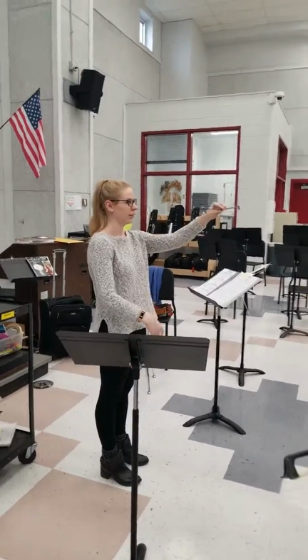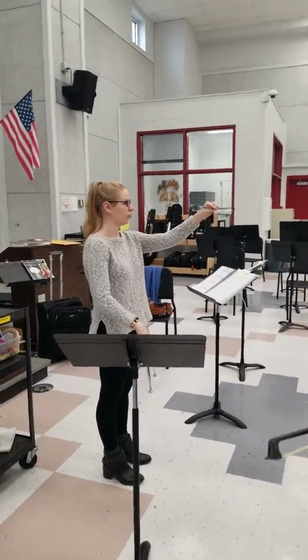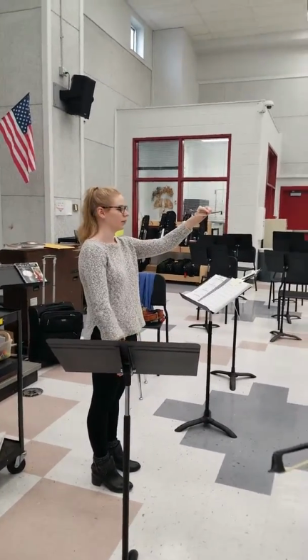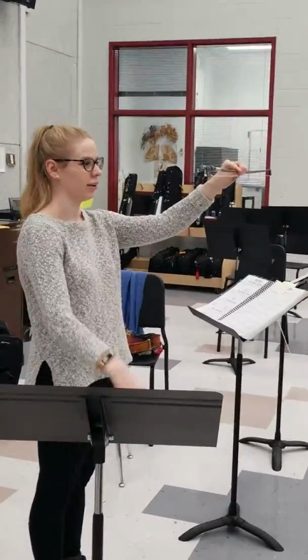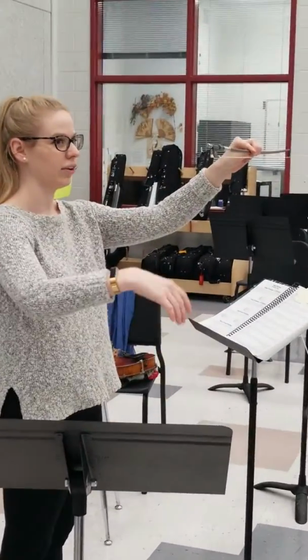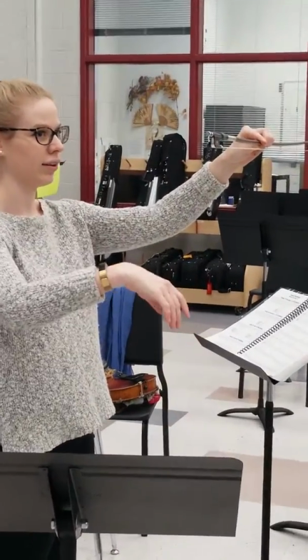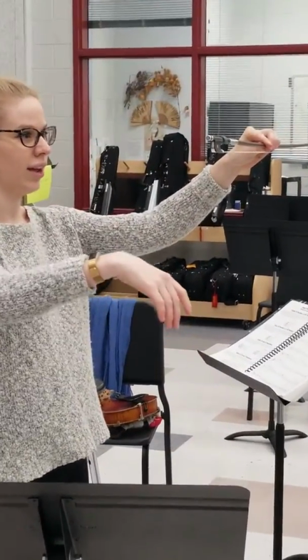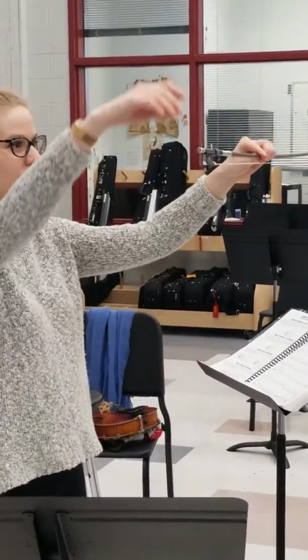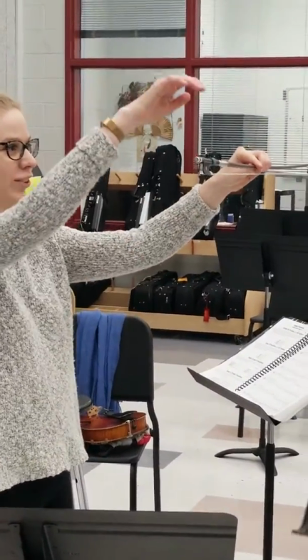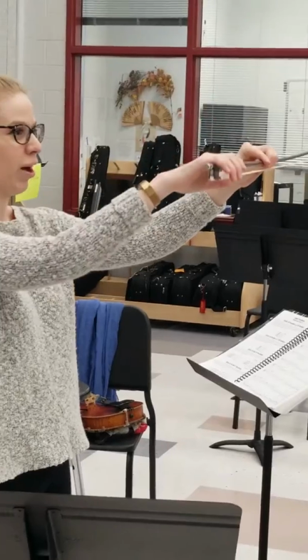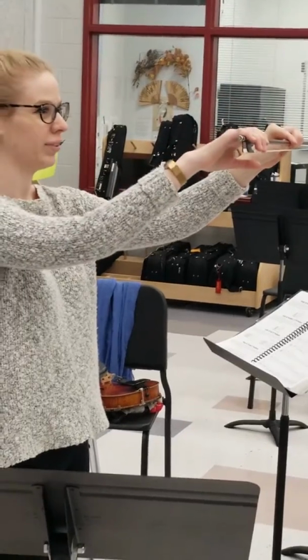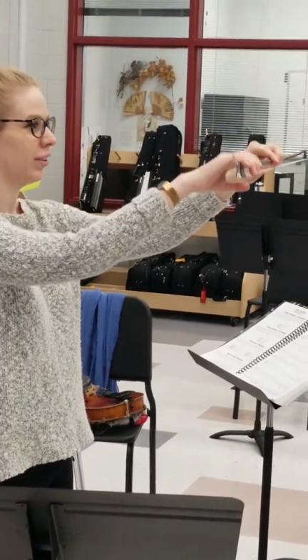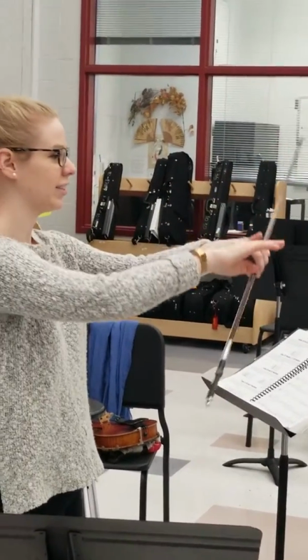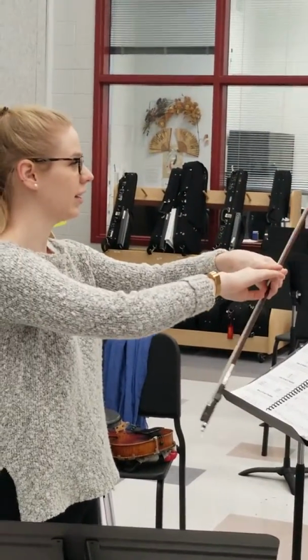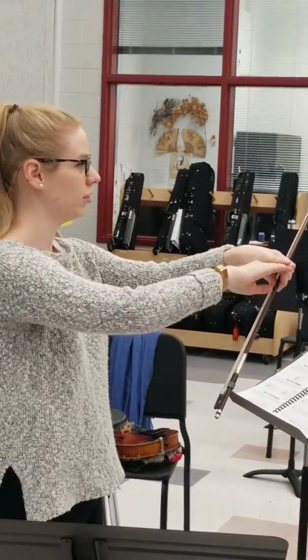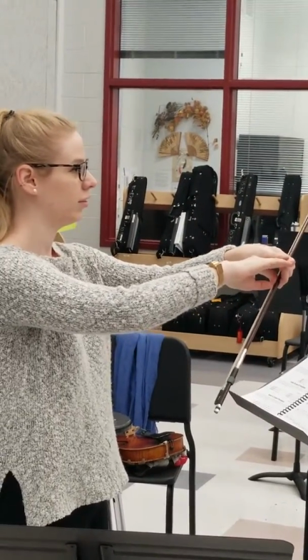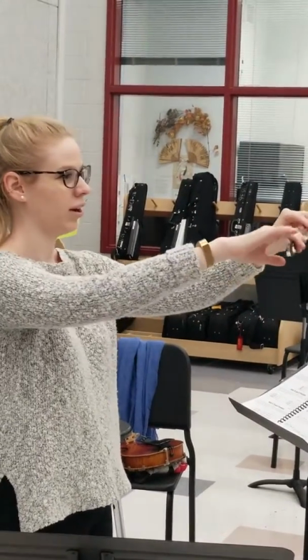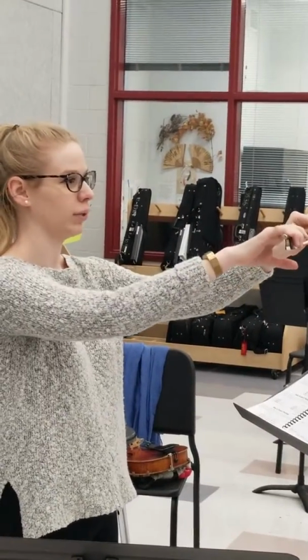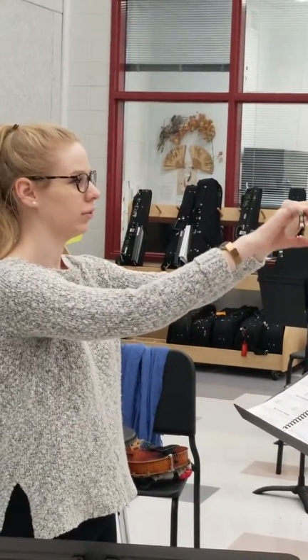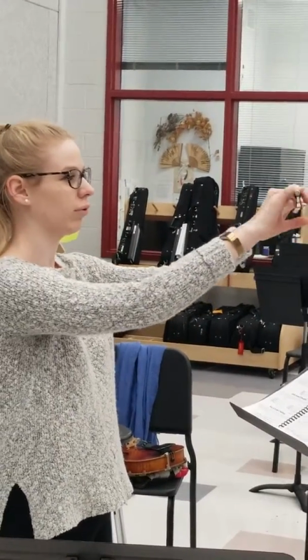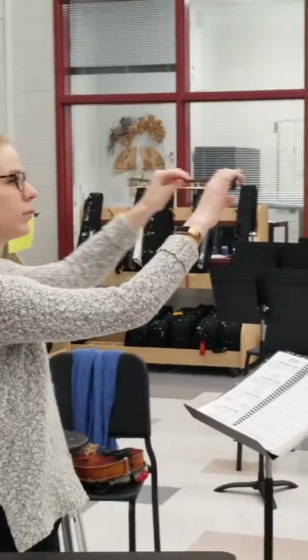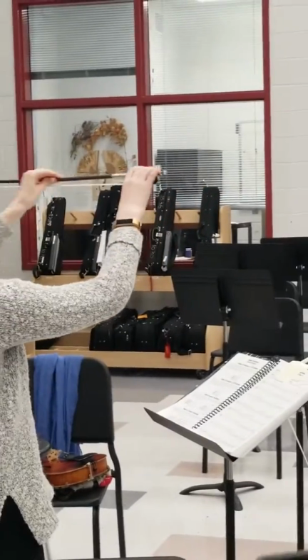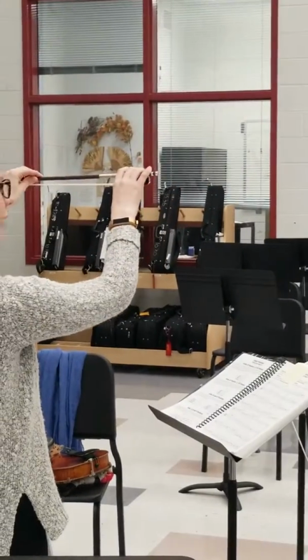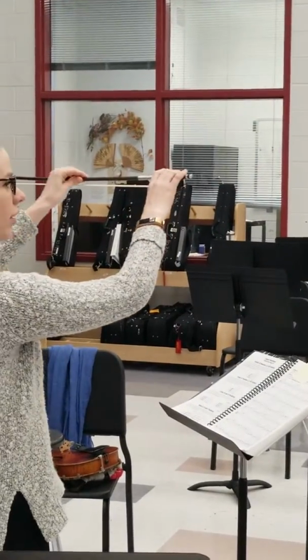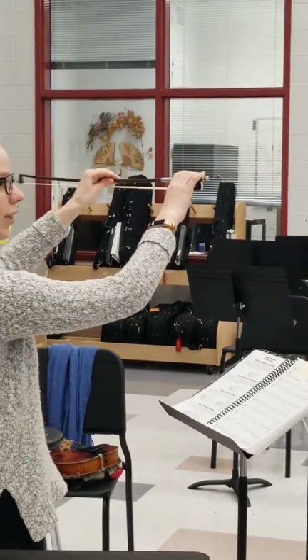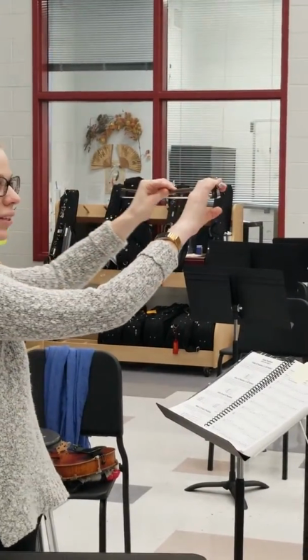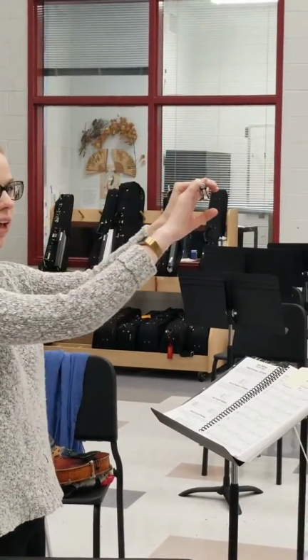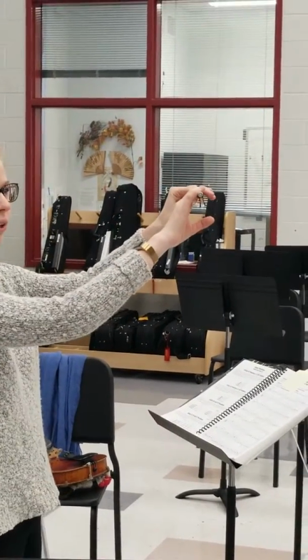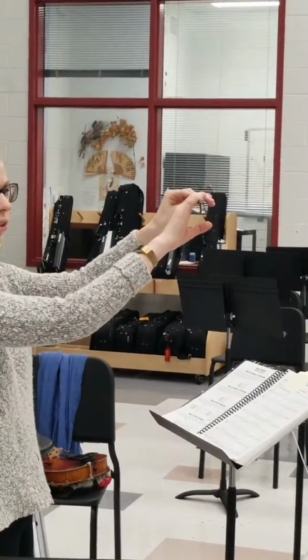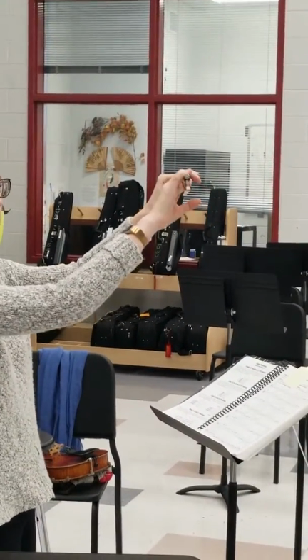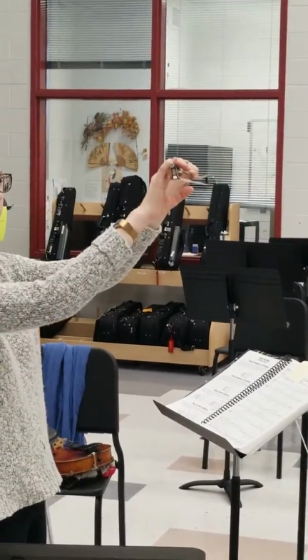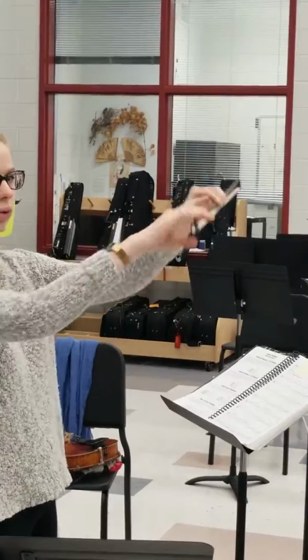Hold it up a little higher and take your hand — I just want you to plop that second knuckle onto your bow. Just really plop so your wrist is hanging down. Everything's nice and flat and relaxed. You're like a monkey hanging from a tree.